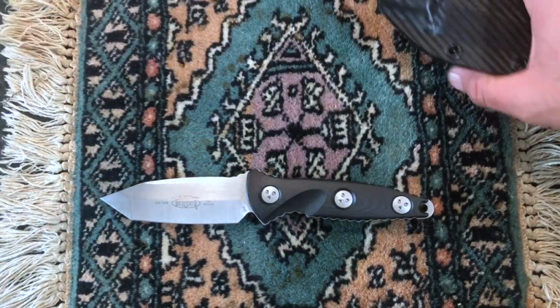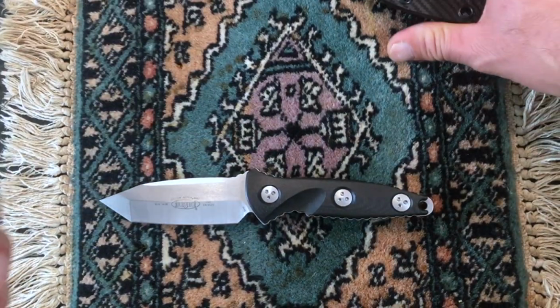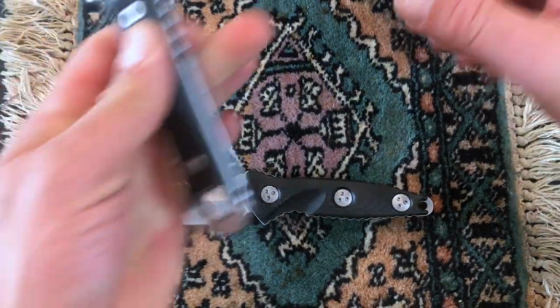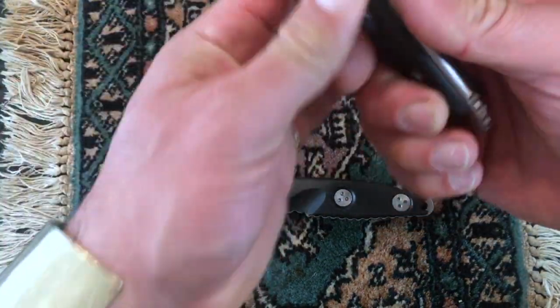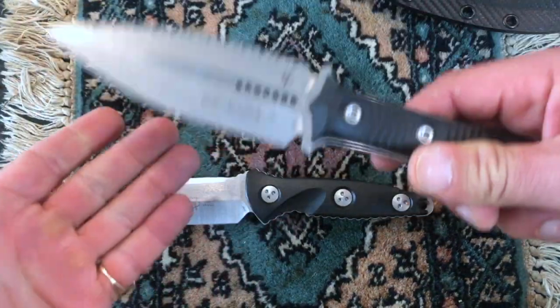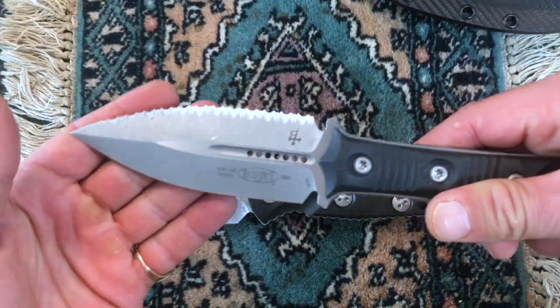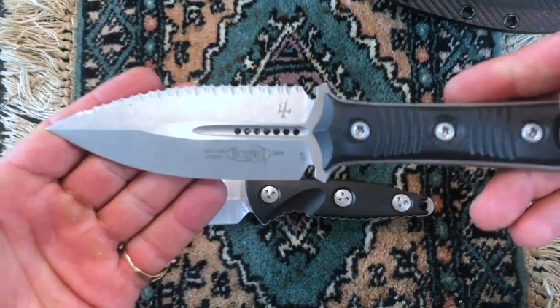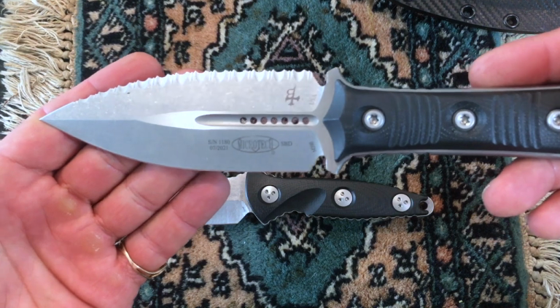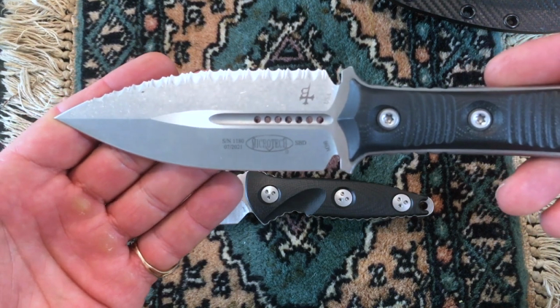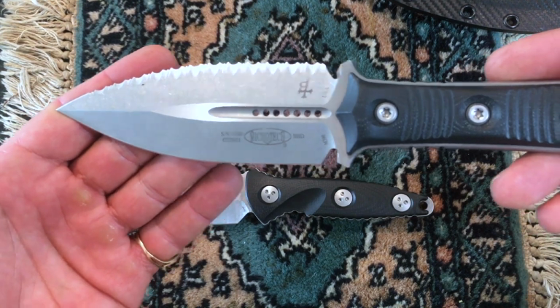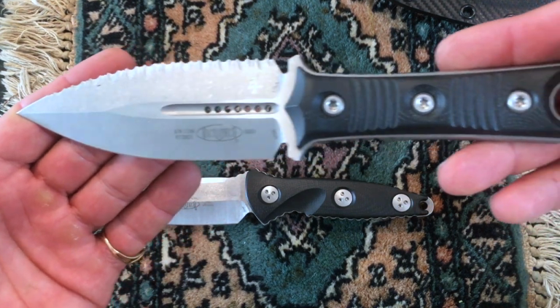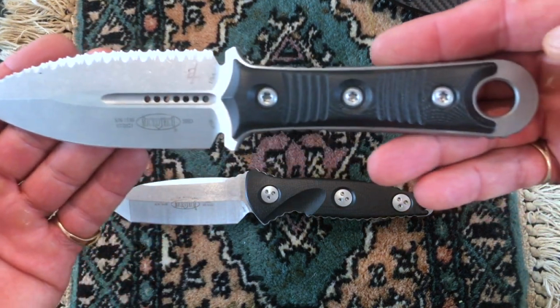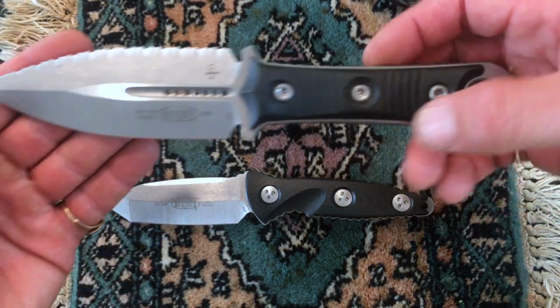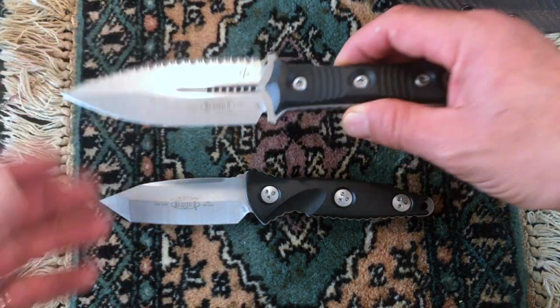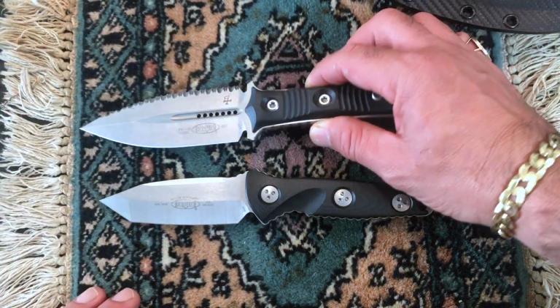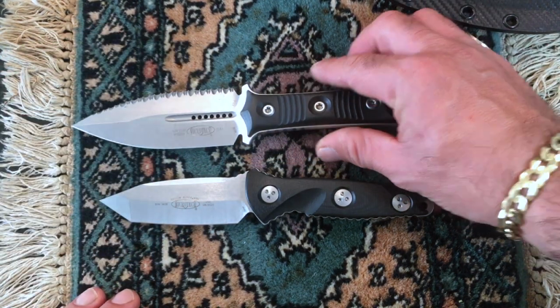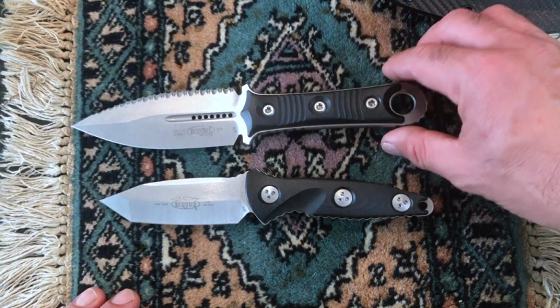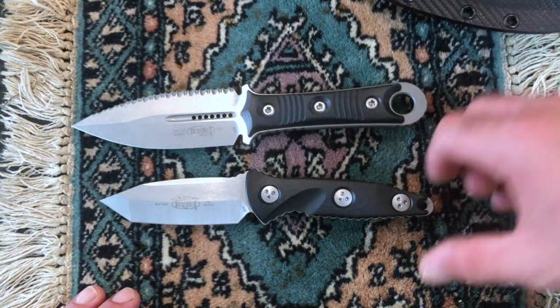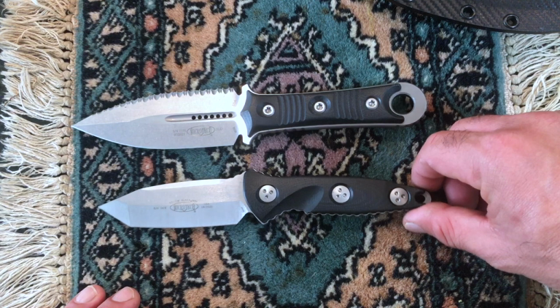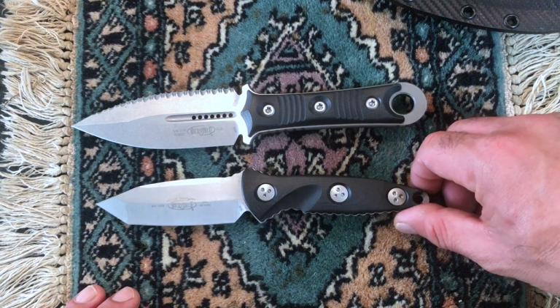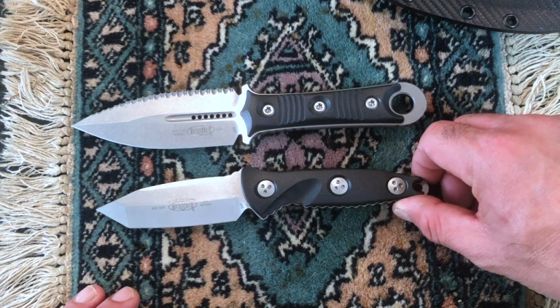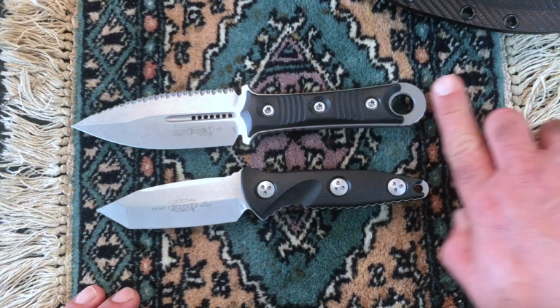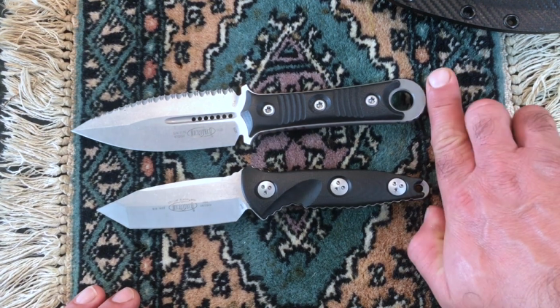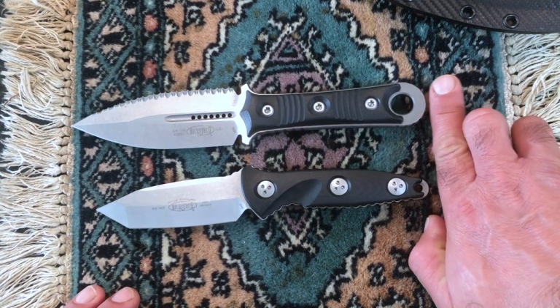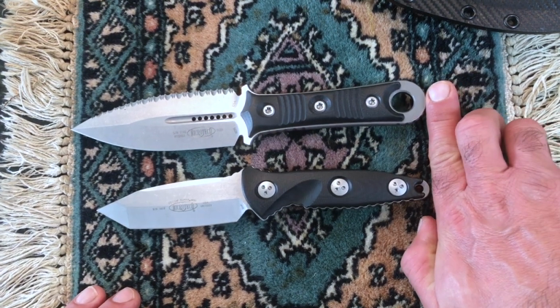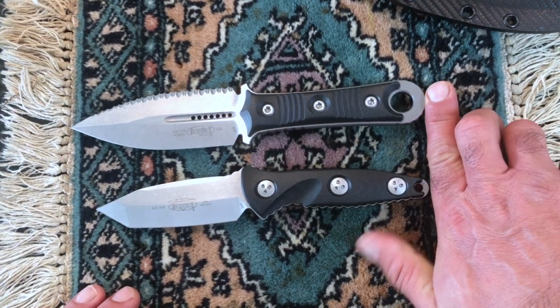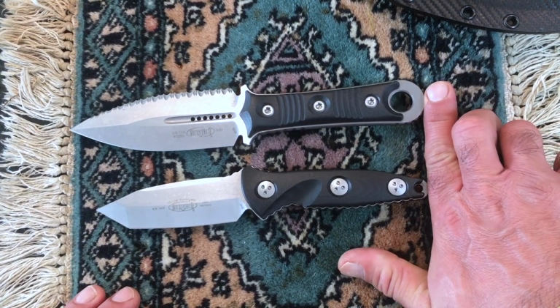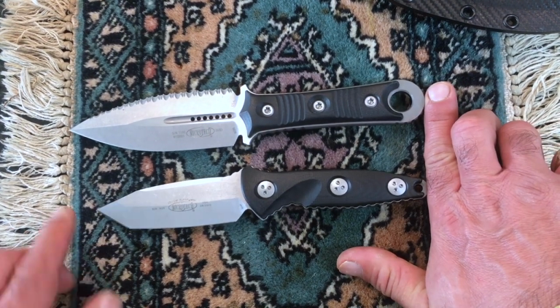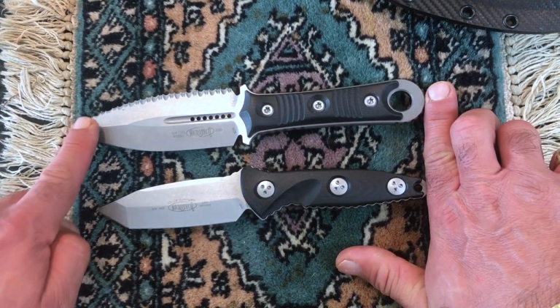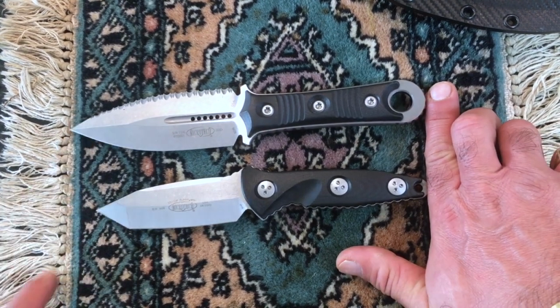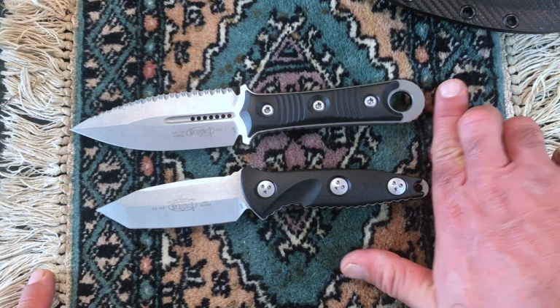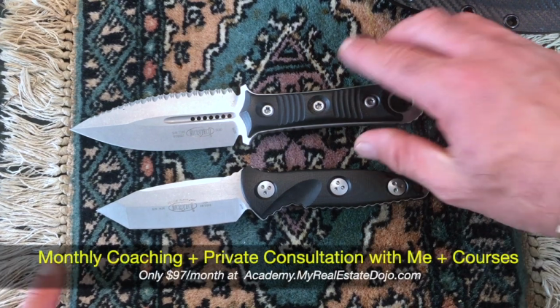And here is the Microtech Borca SBD. Now let's do a size comparison. They're pretty much, if you put it butt to butt, almost the same size. This one's just a tad bigger.